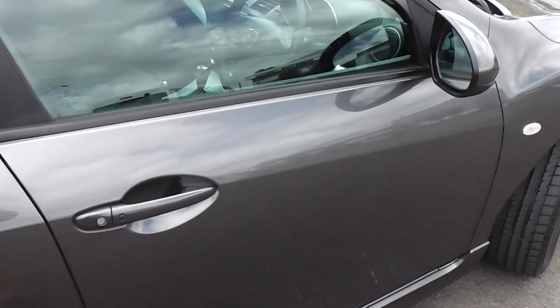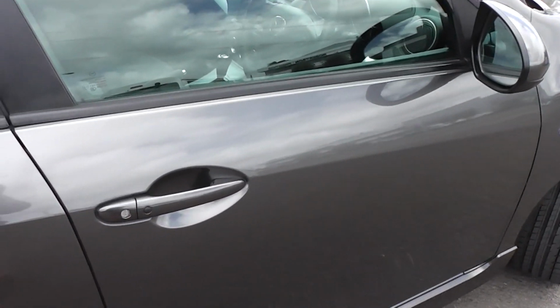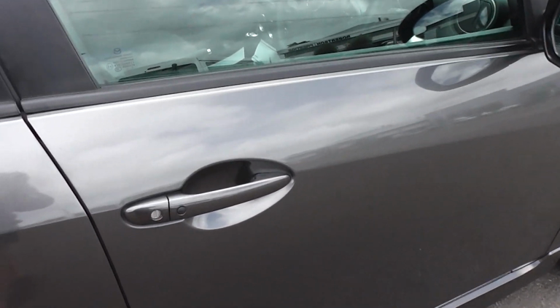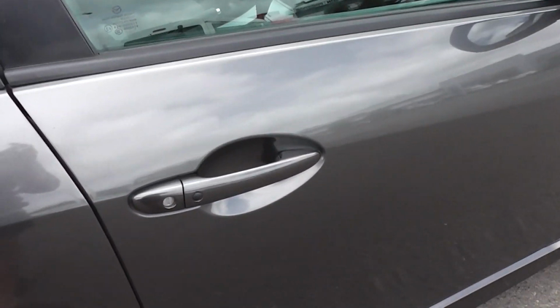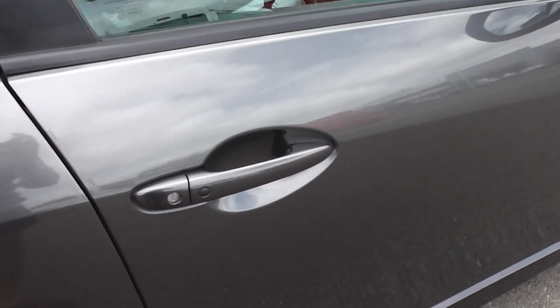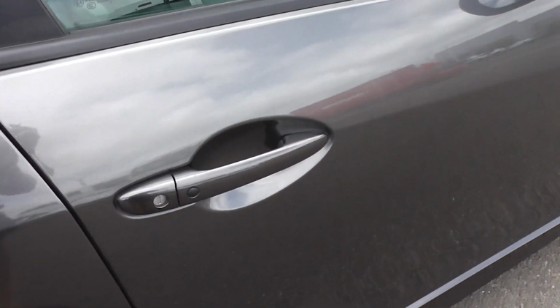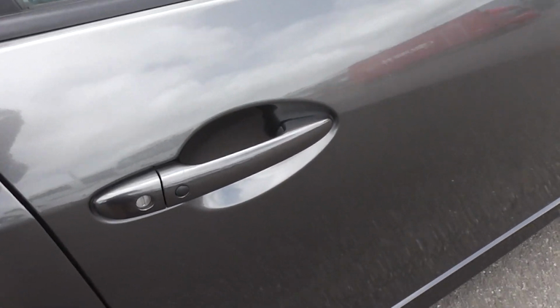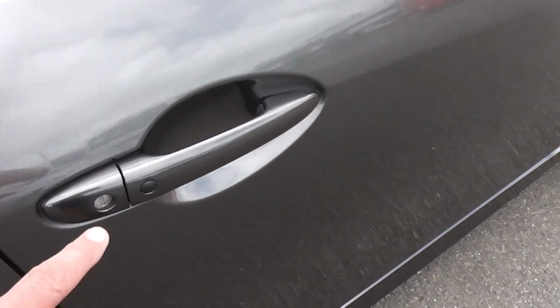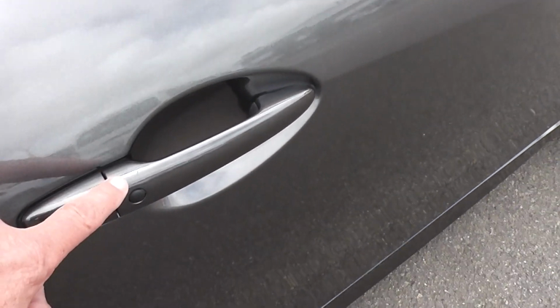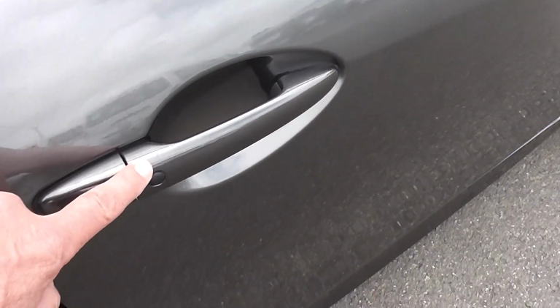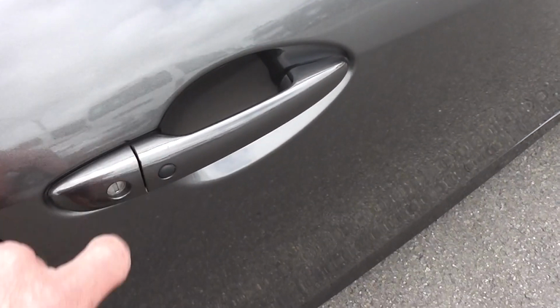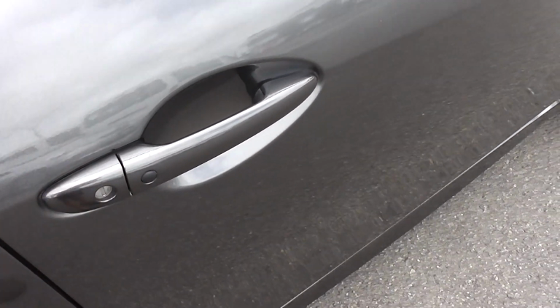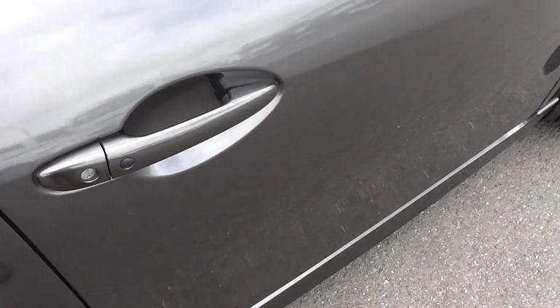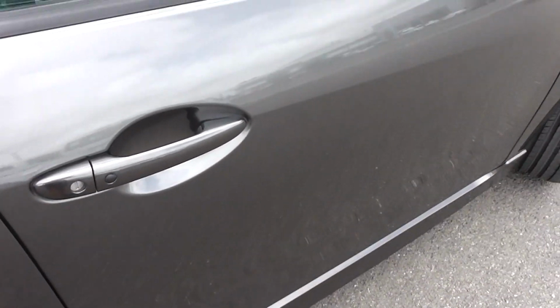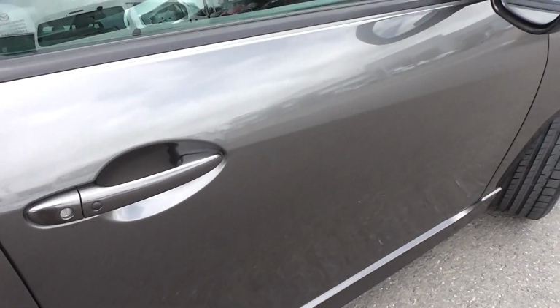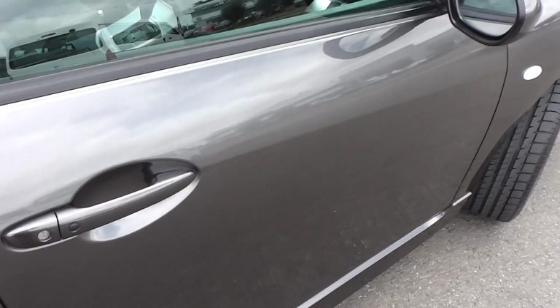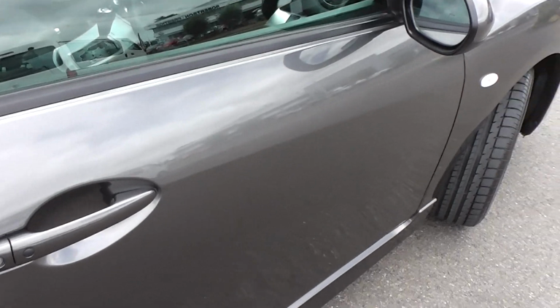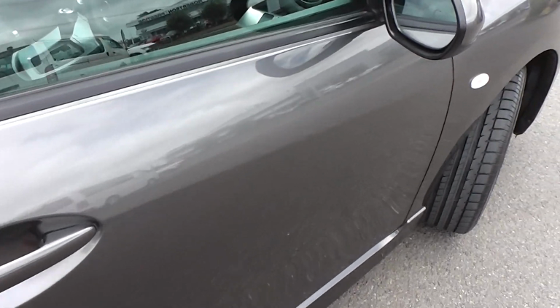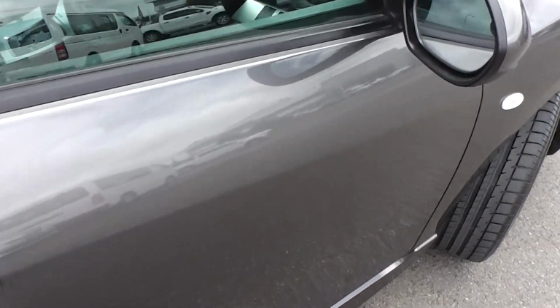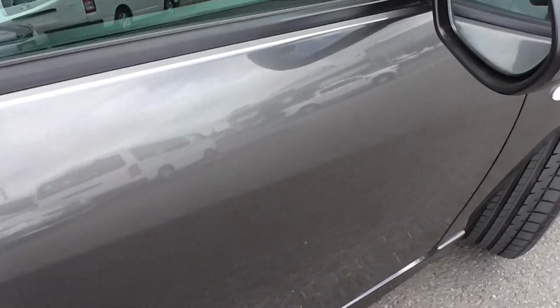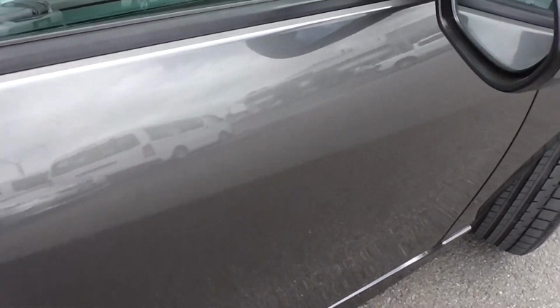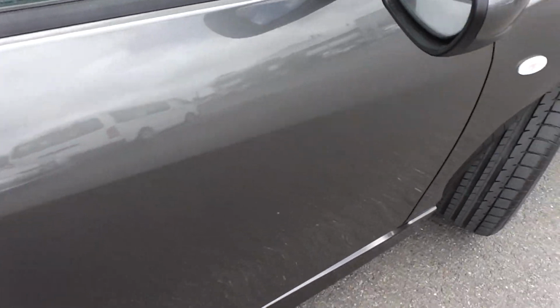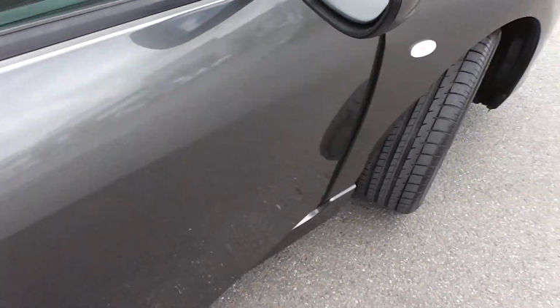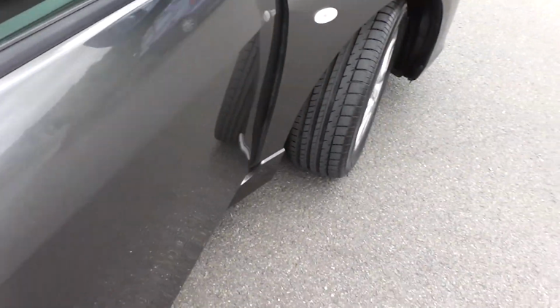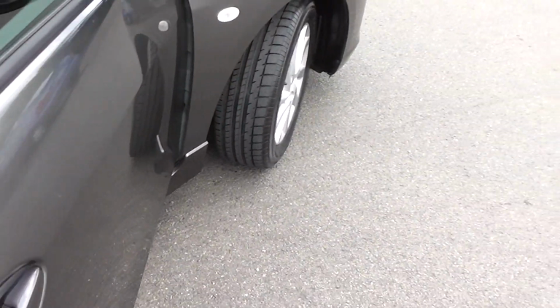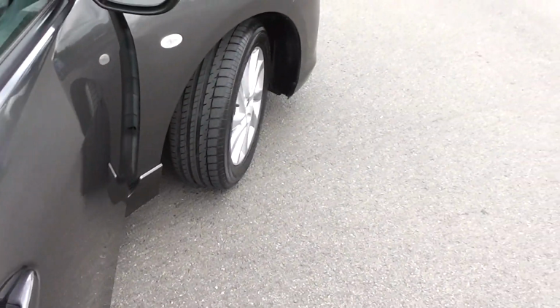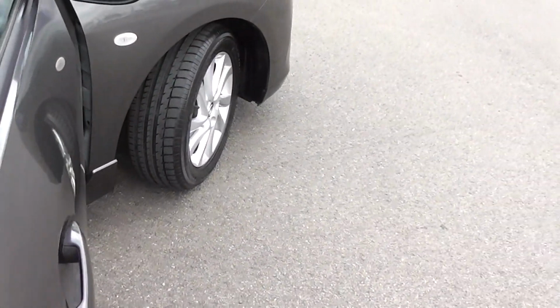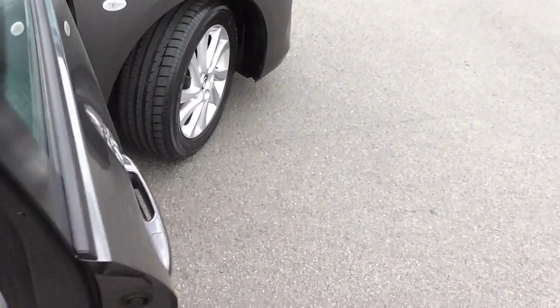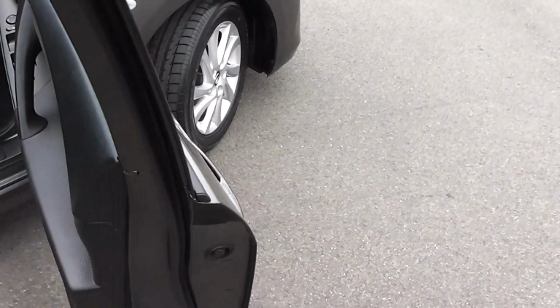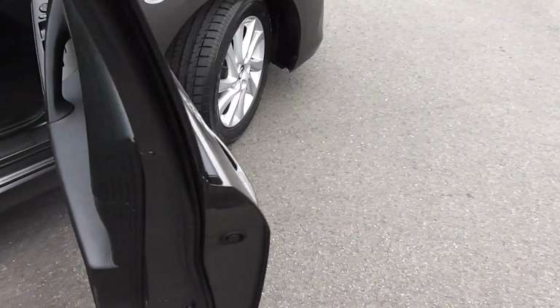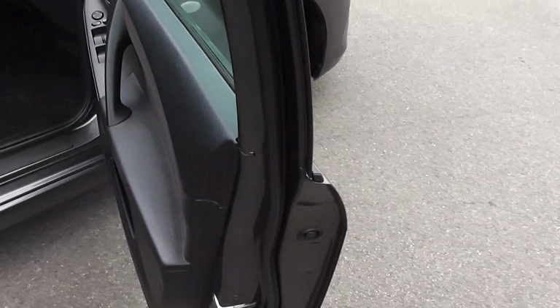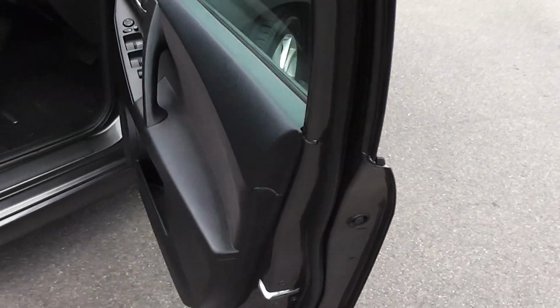It's got keyless entry with a proximity key — just by pushing that black button there on the door handle, it will lock and unlock the car for you. And we've got two sets of proximity keys for it as well.